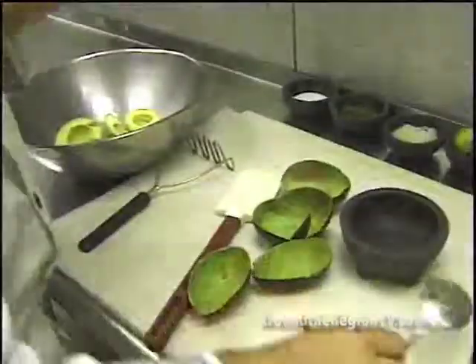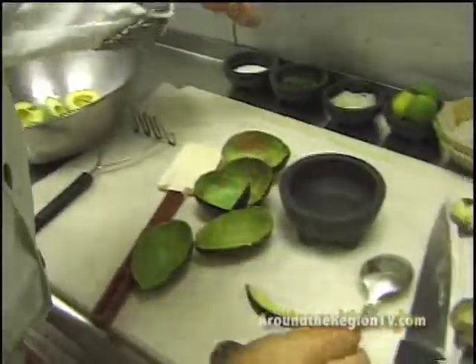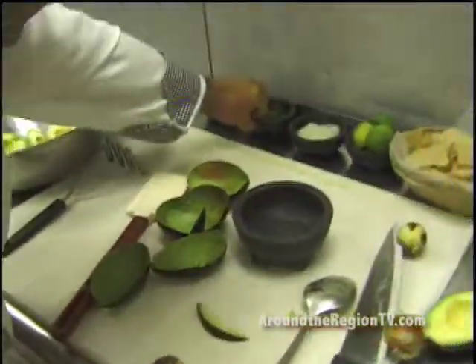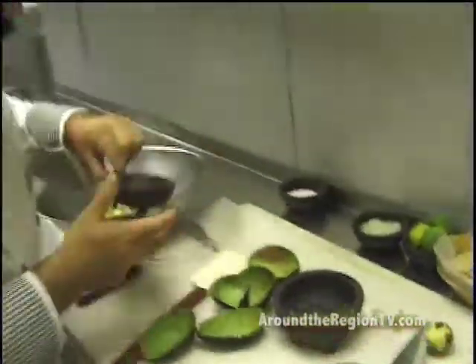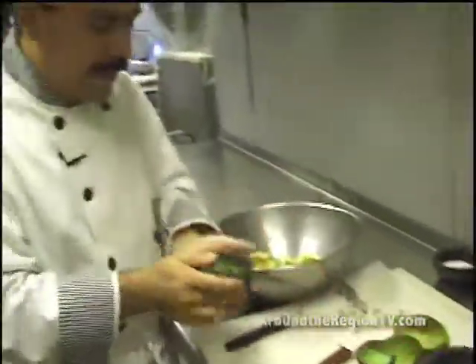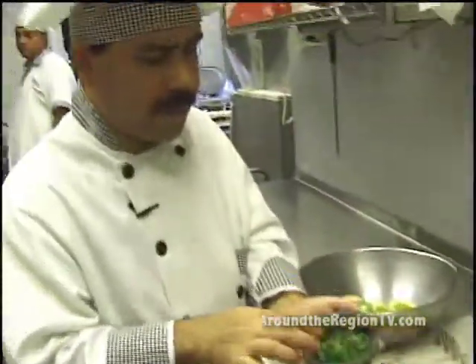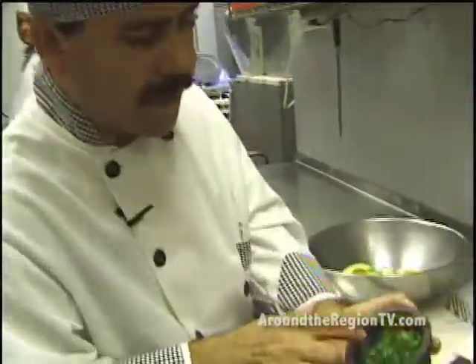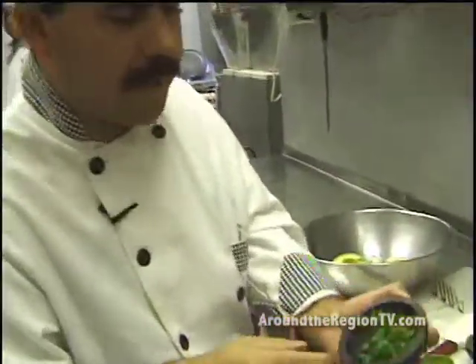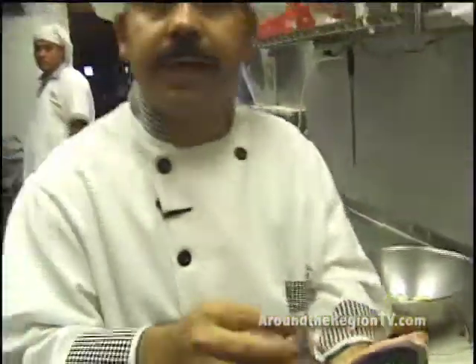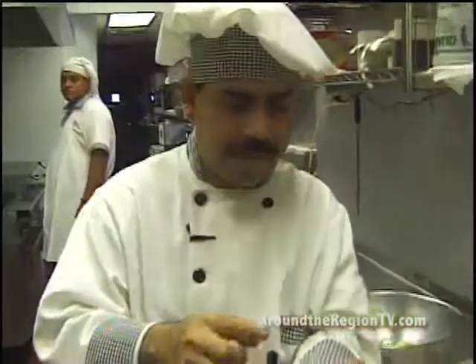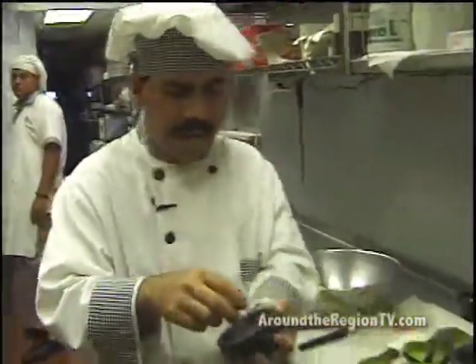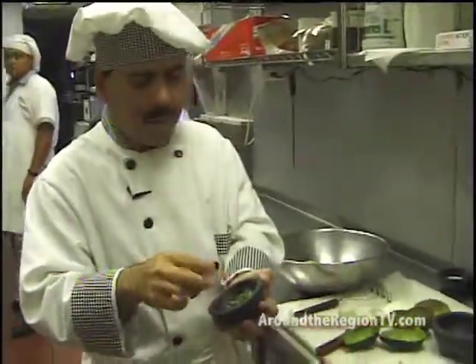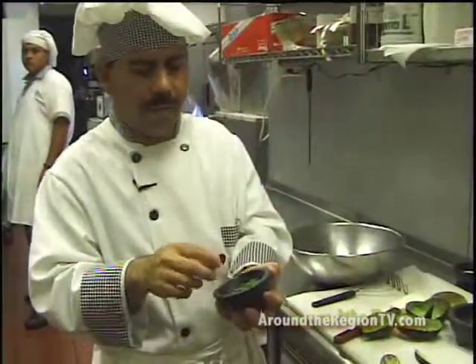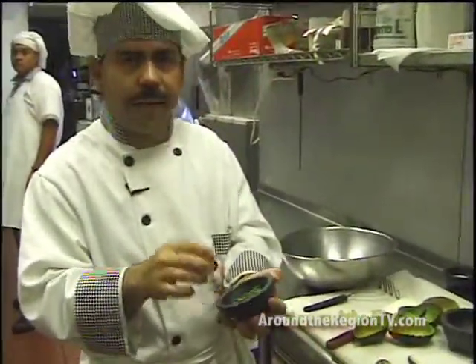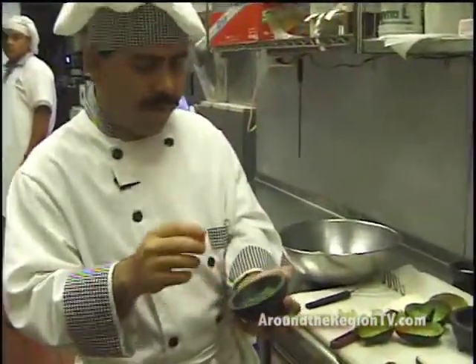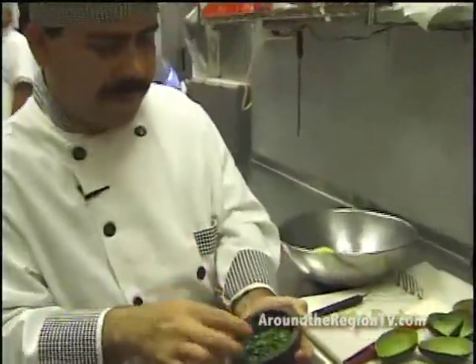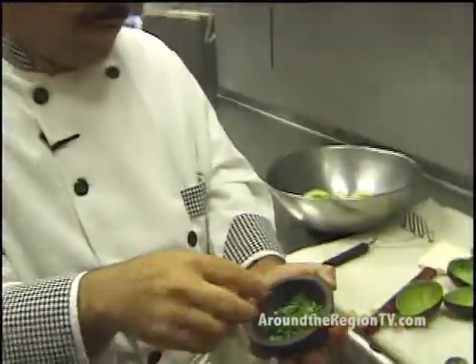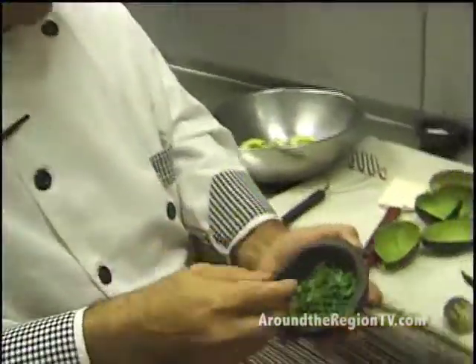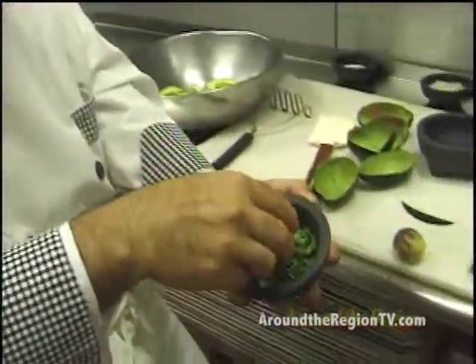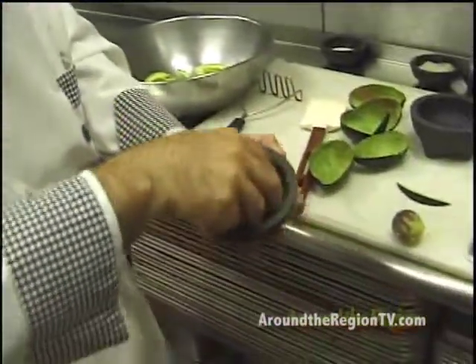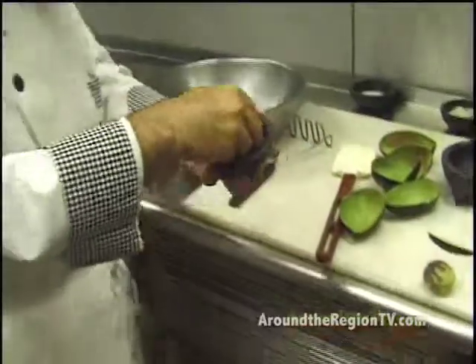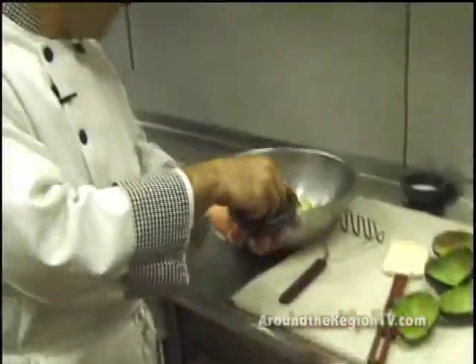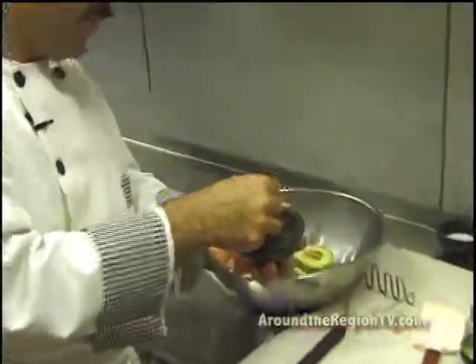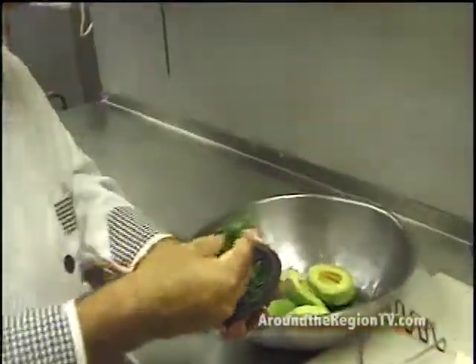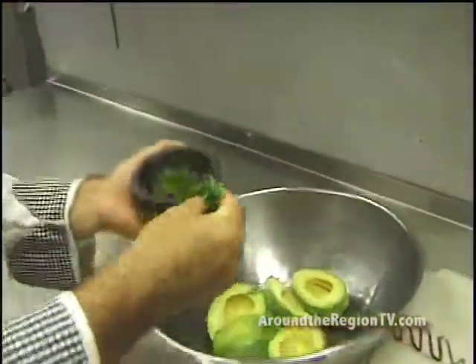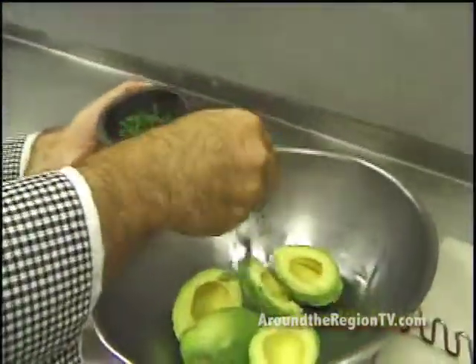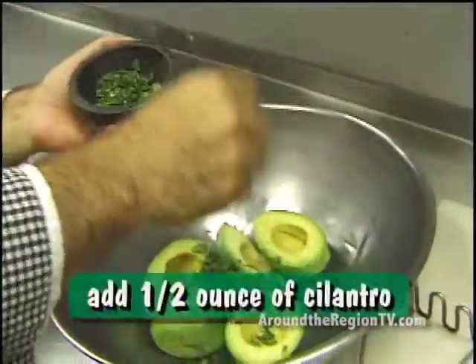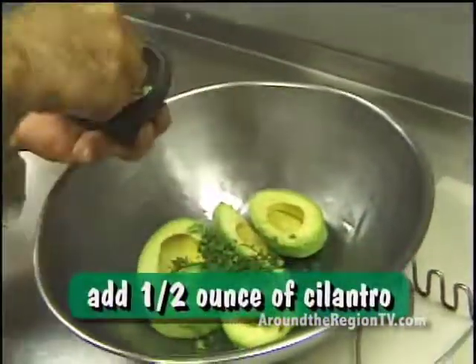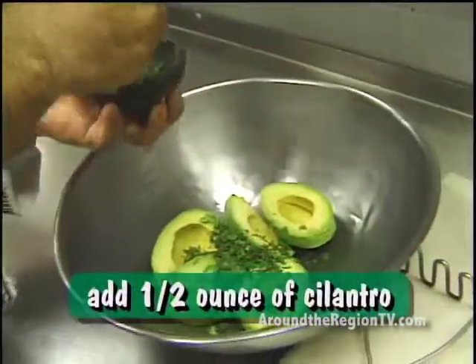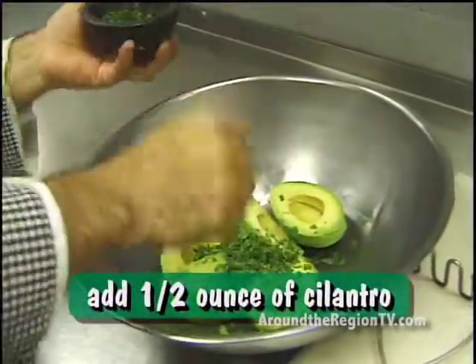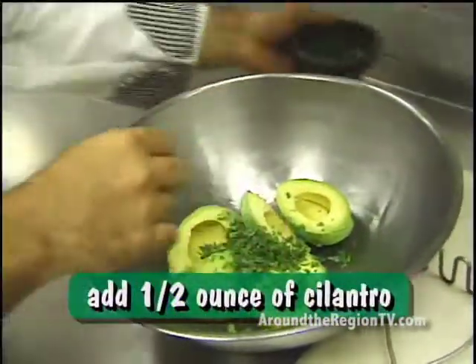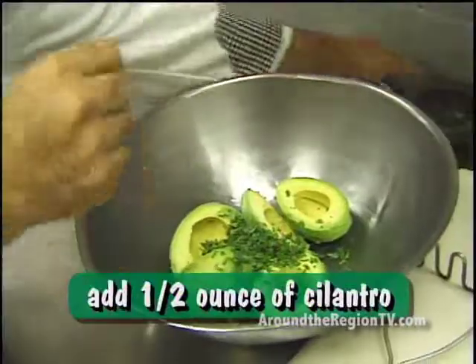The second thing, you add cilantro — this is the green herb that adds more flavor to the food, a traditional Mexican ingredient. Put in the cilantro, for about three avocados maybe like half an ounce, very finely chopped cilantro.